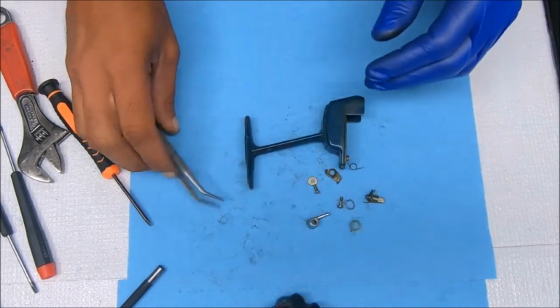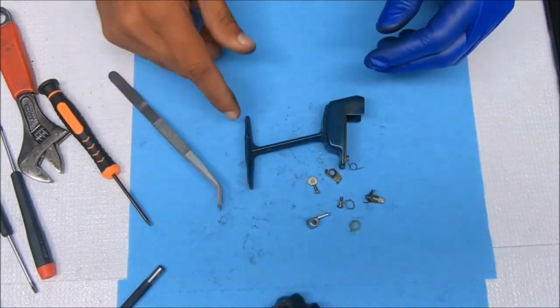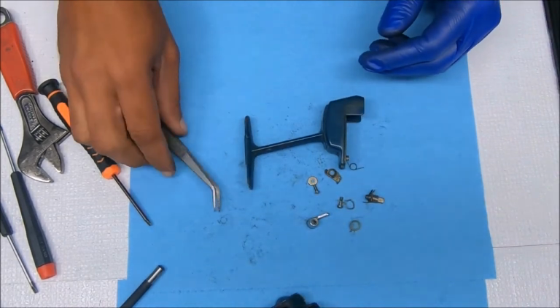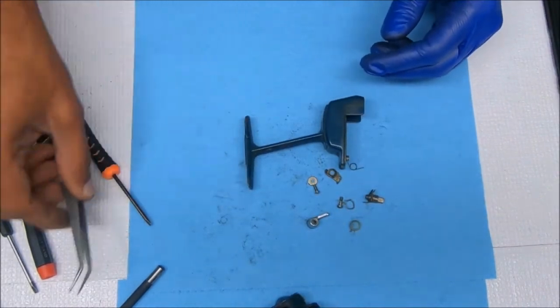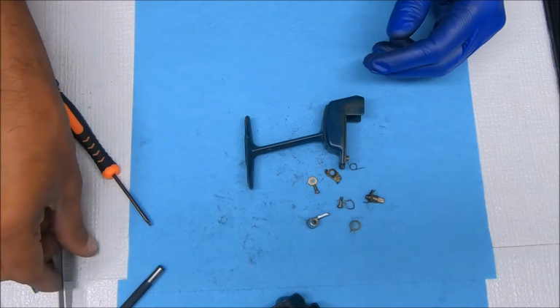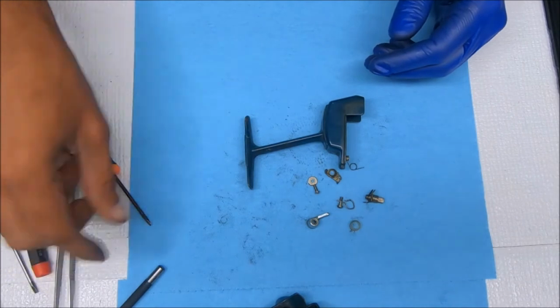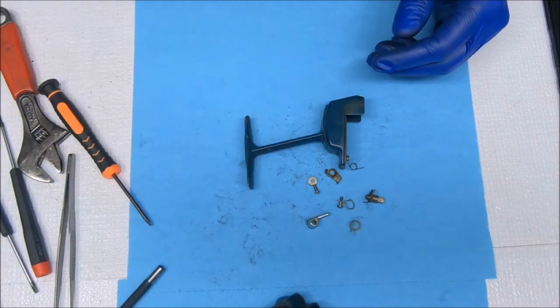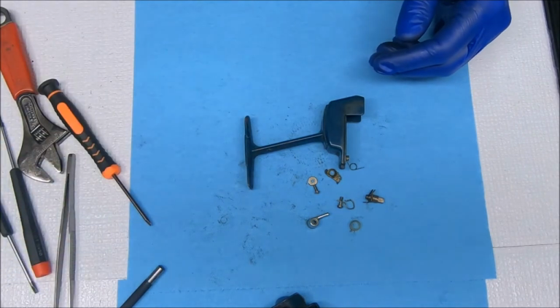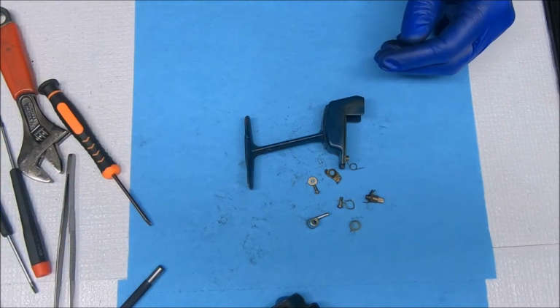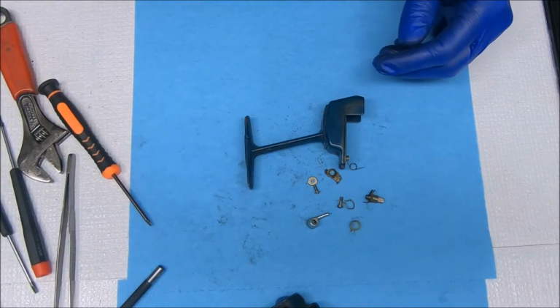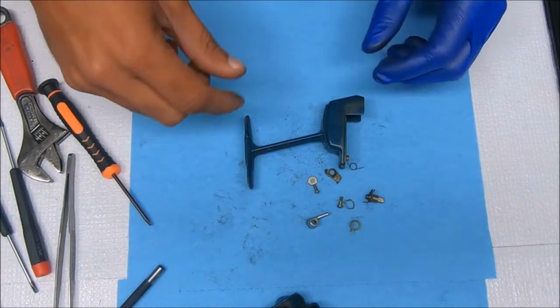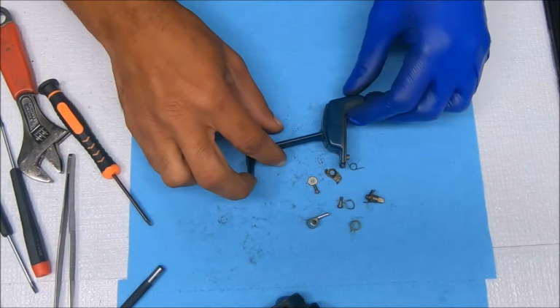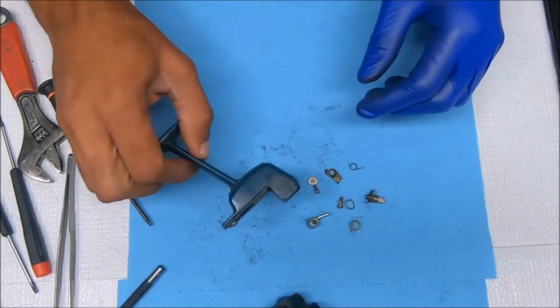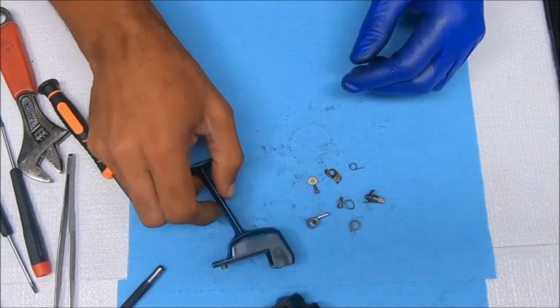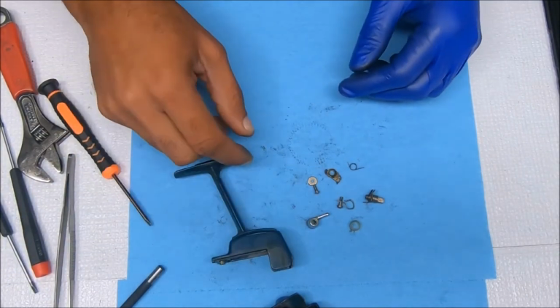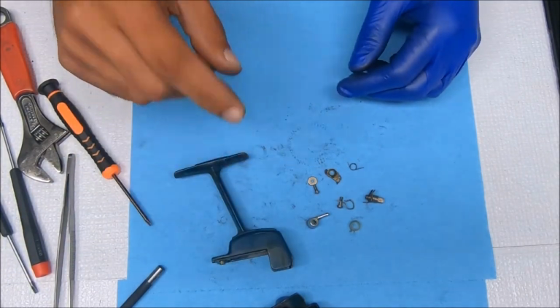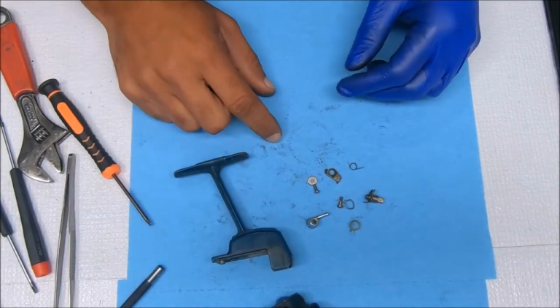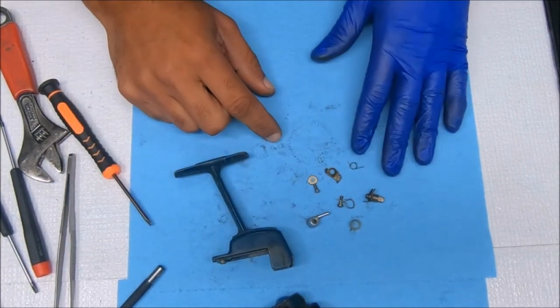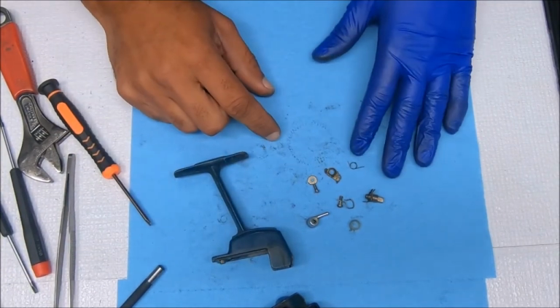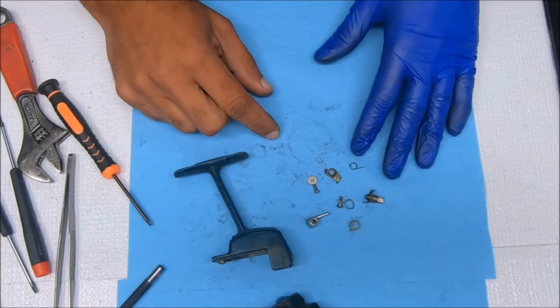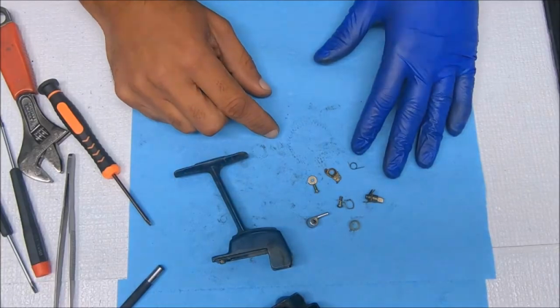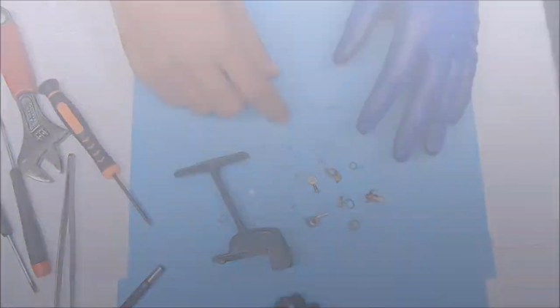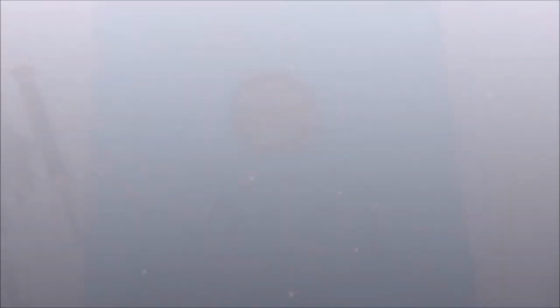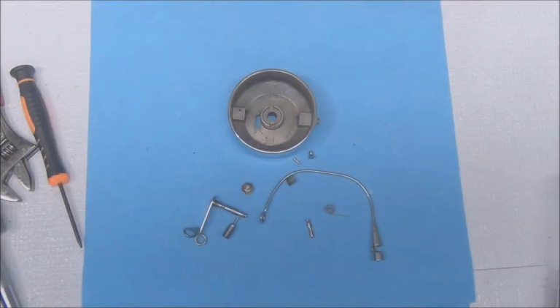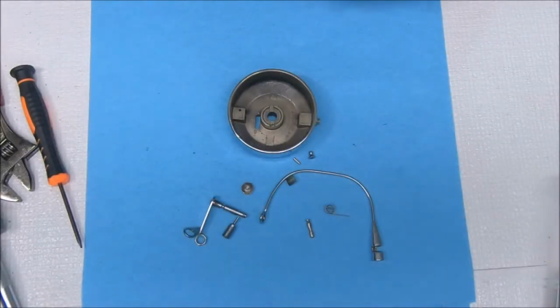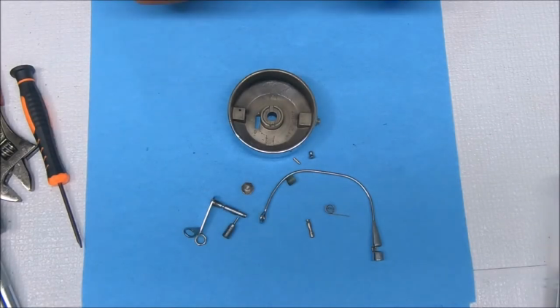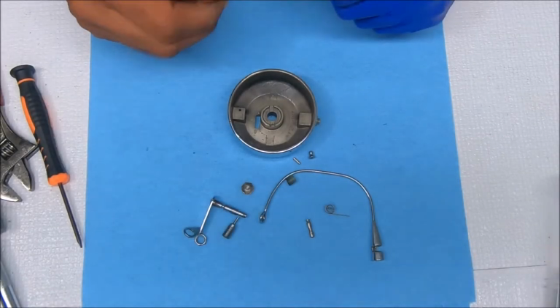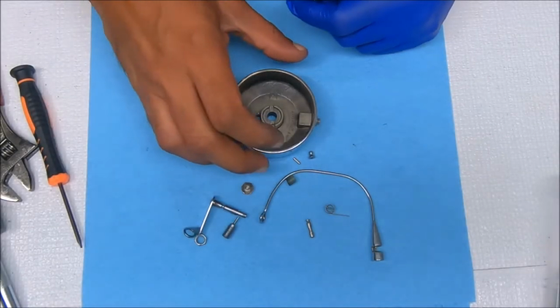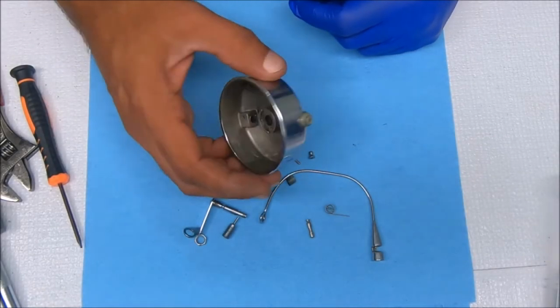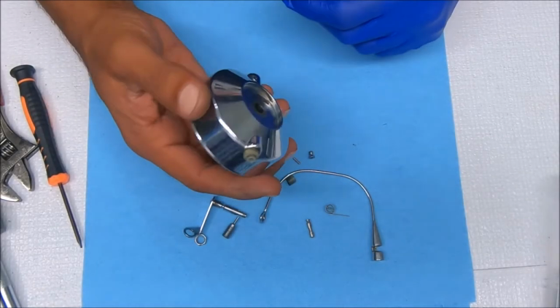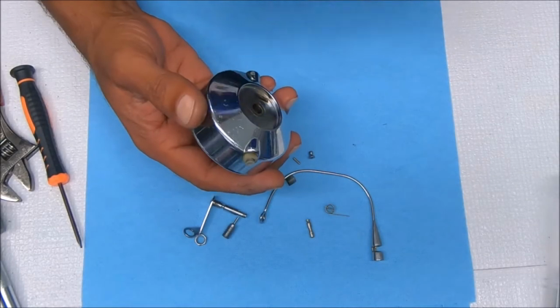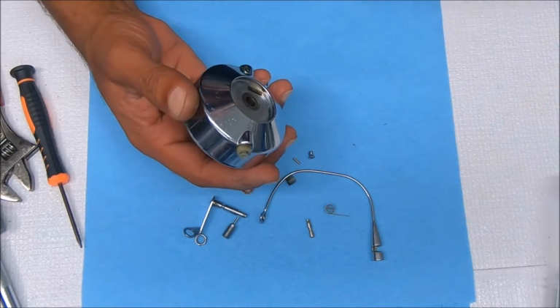So that's how you break down the Ocean City 310 spinning reel. Get it all cleaned up and I'll come back and show you how to put it all together. Okay, we're back — let's put this reel back together now.